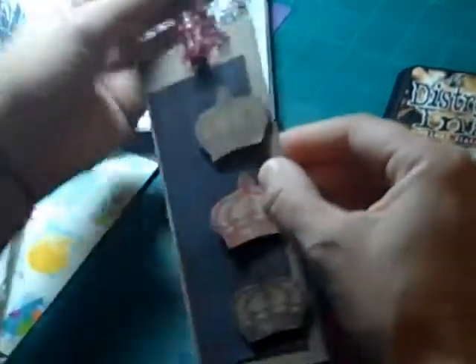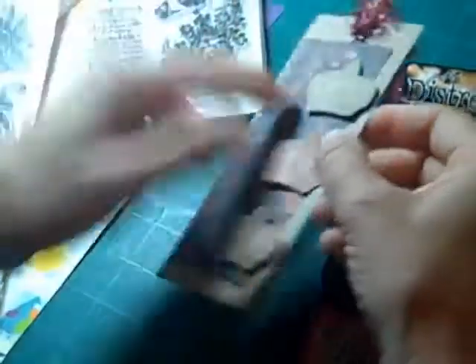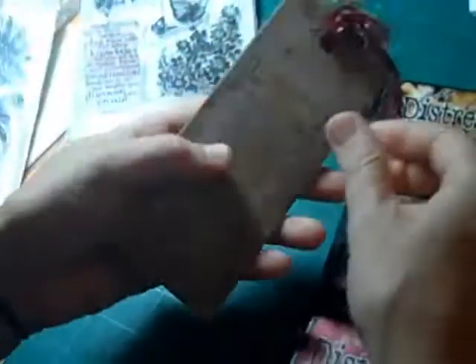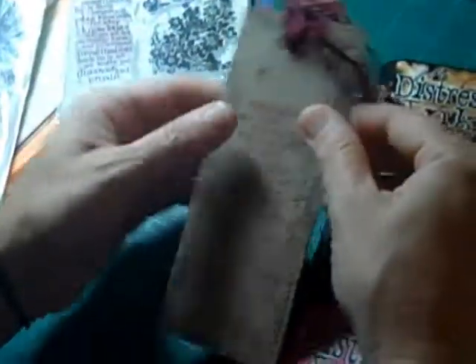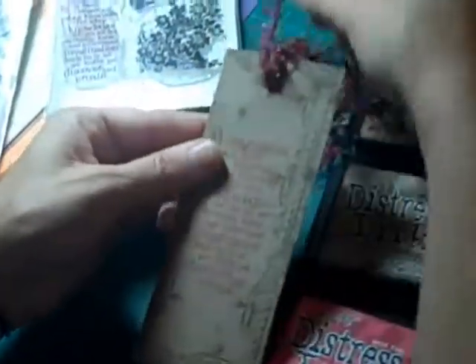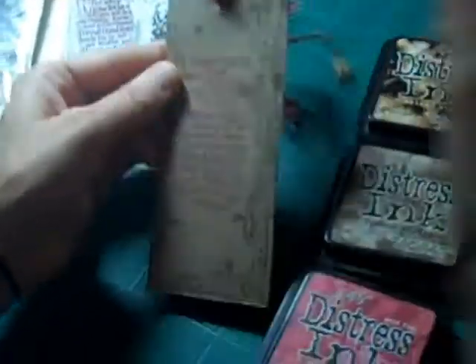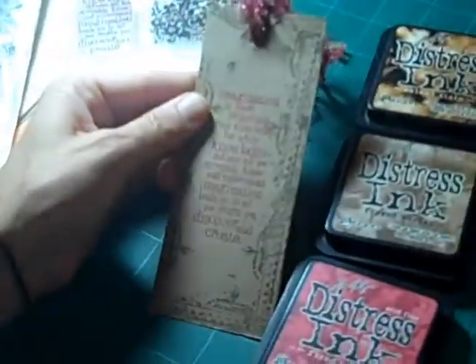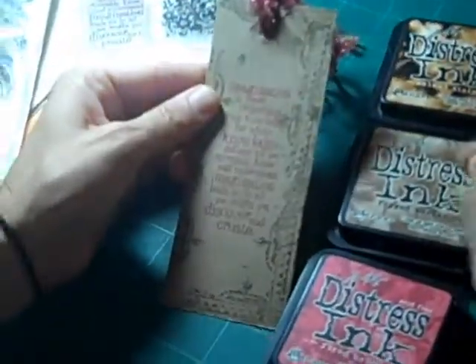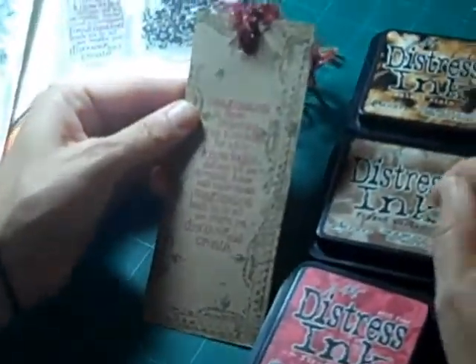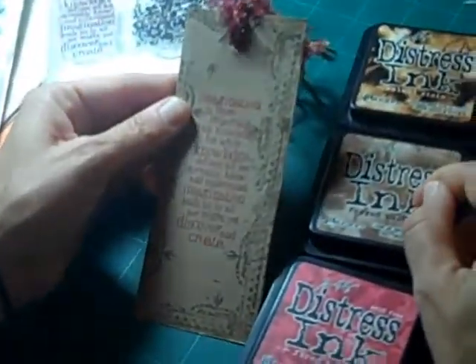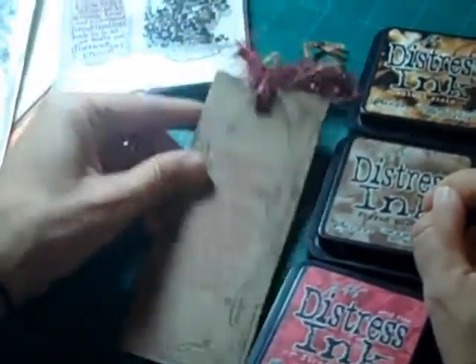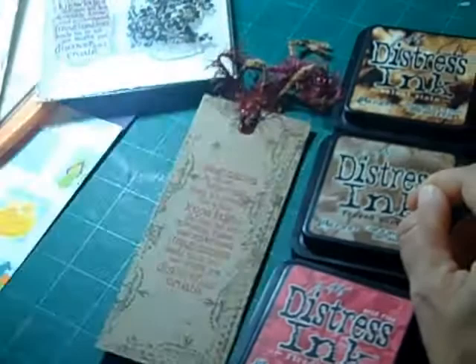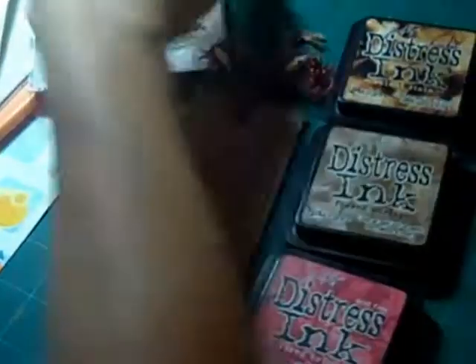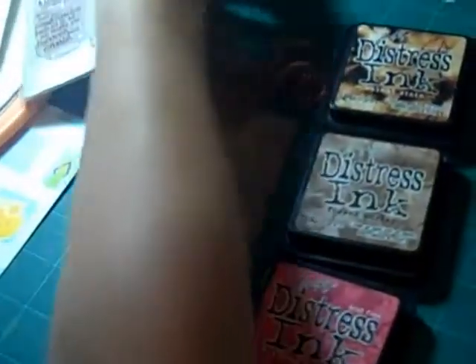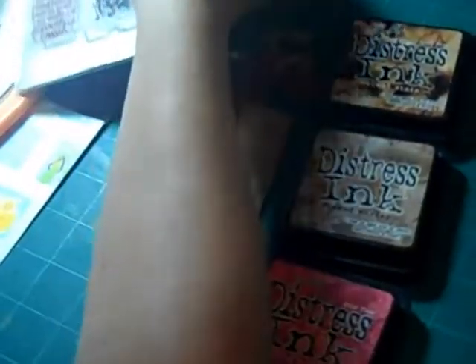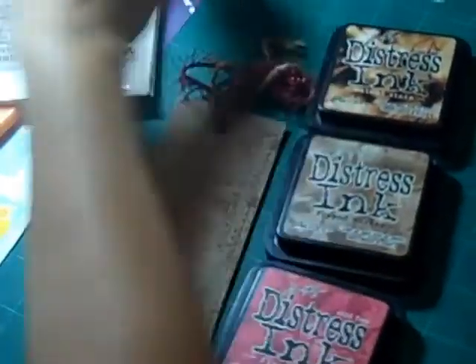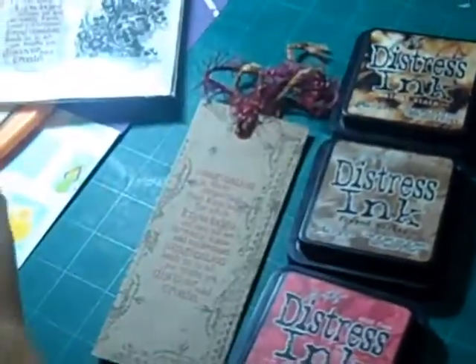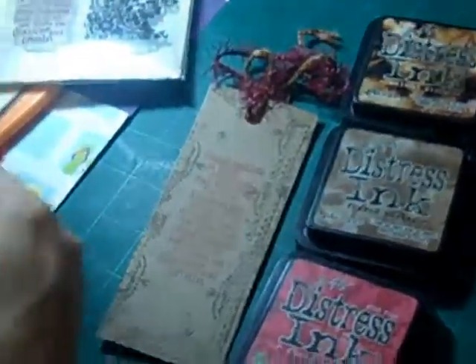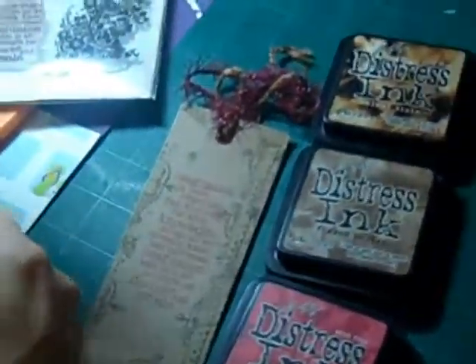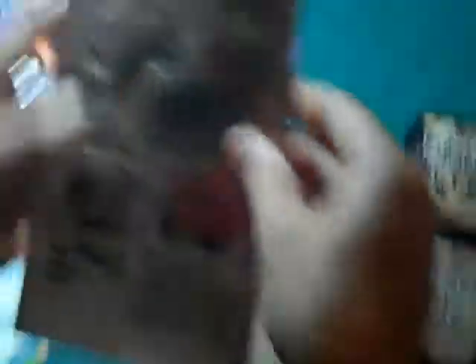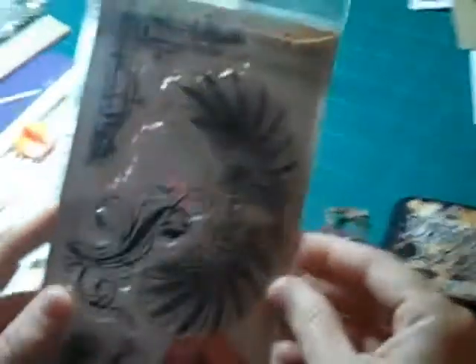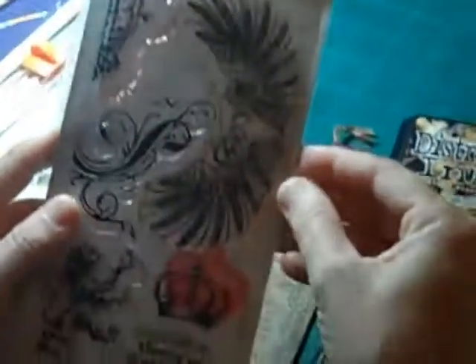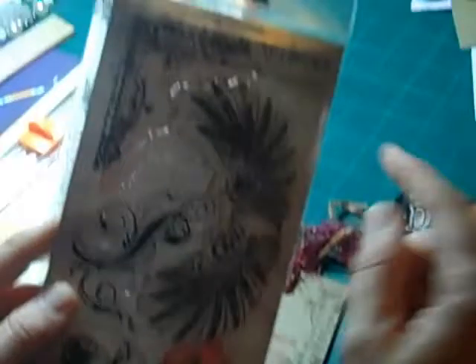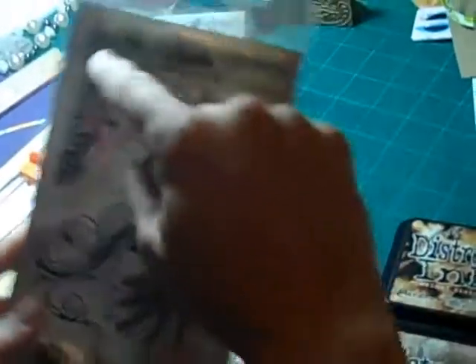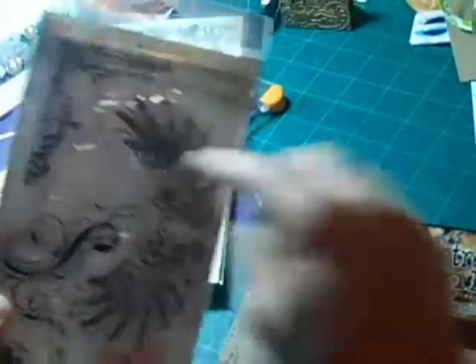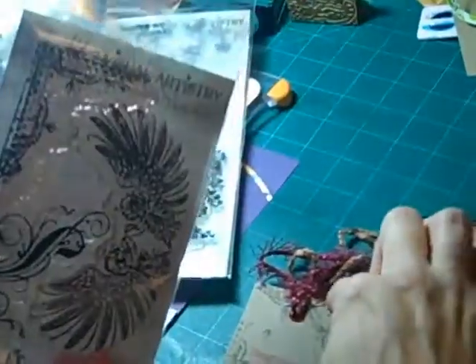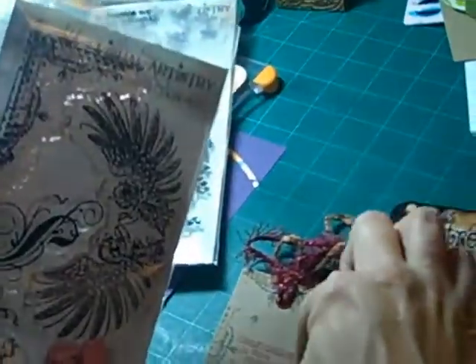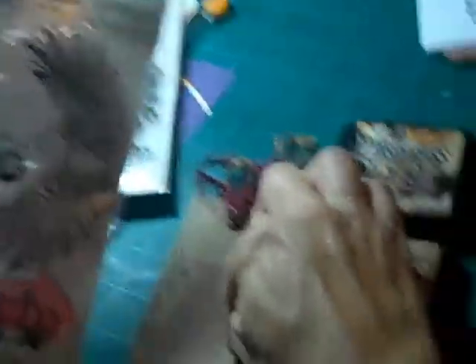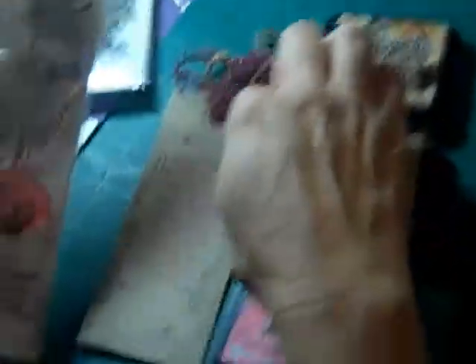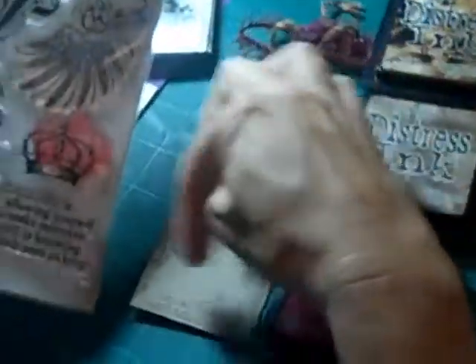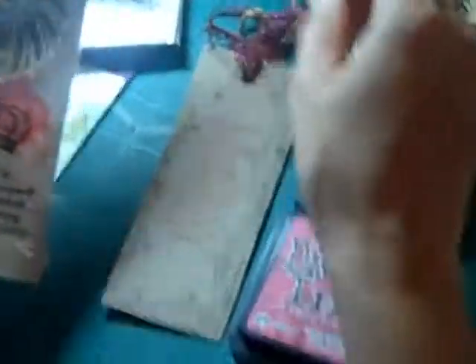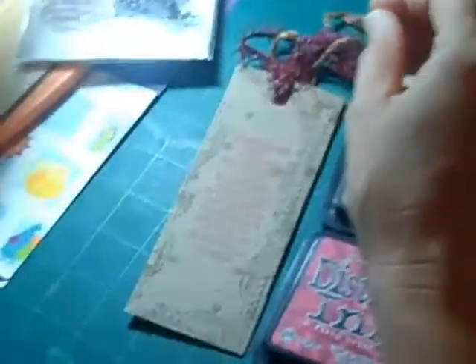And then the flip side — what we've done is again taken the frayed burlap with the stamp from the Regal Flourish by Tim Holtz, just the bracket. And we've done that around the sides and around the top and bottom.